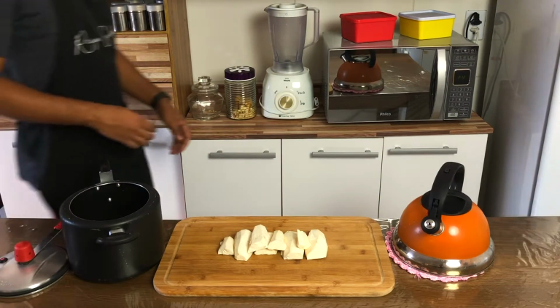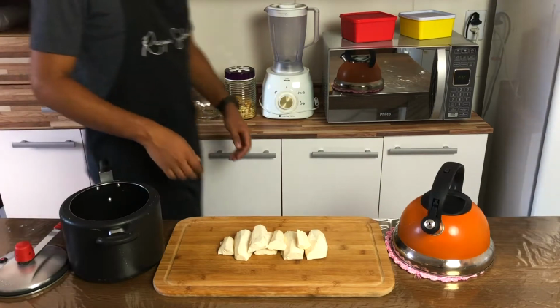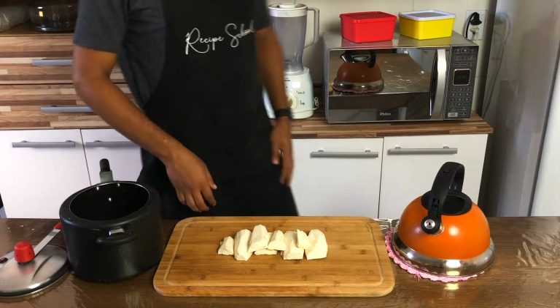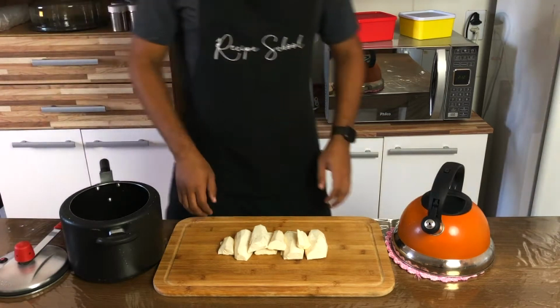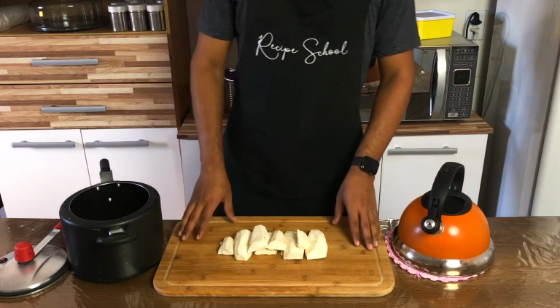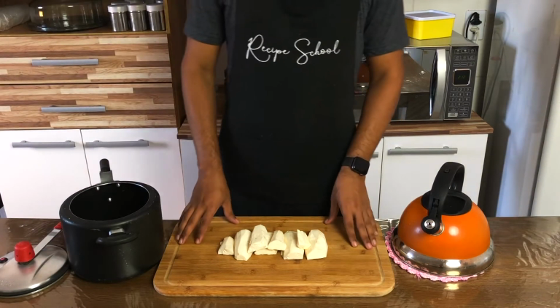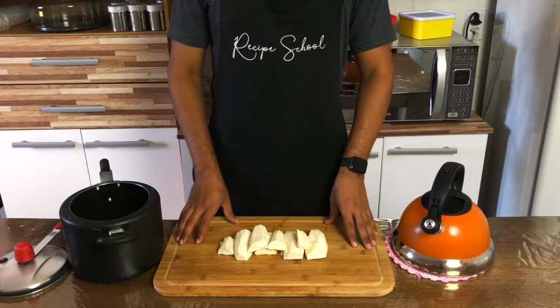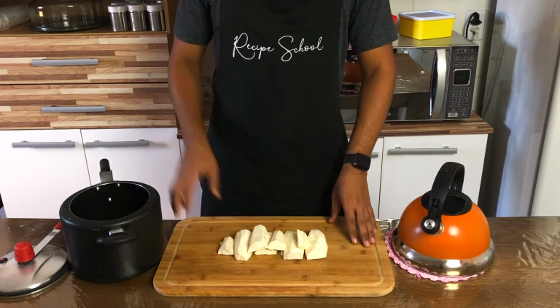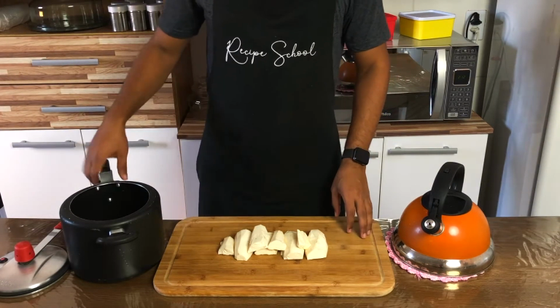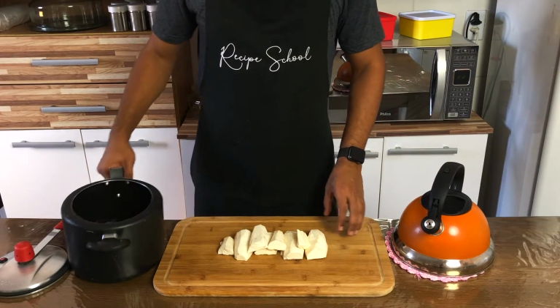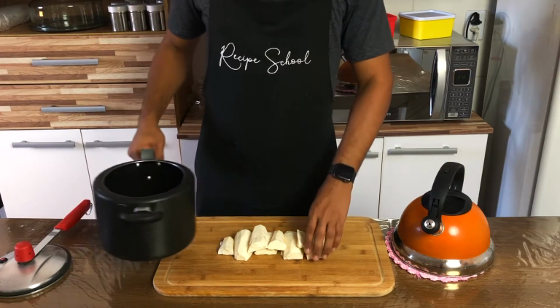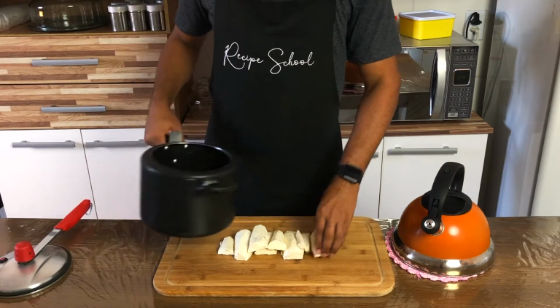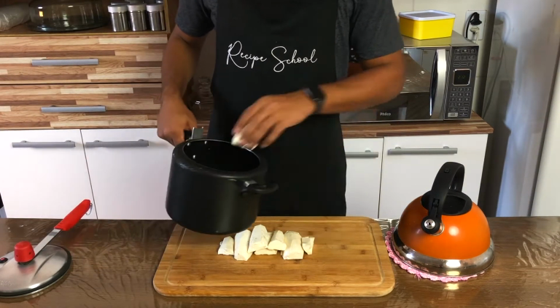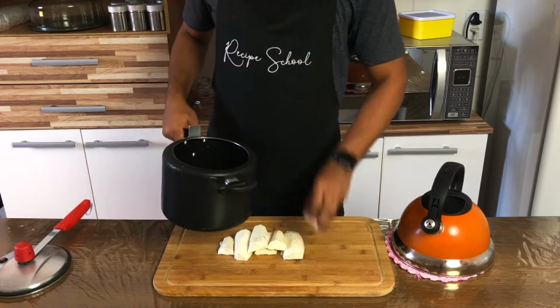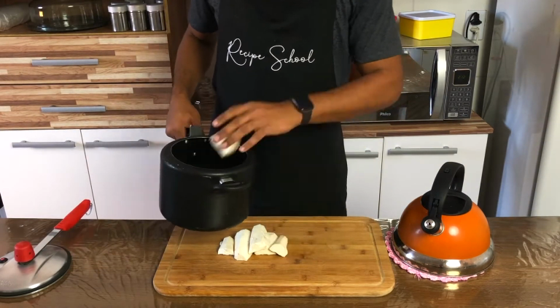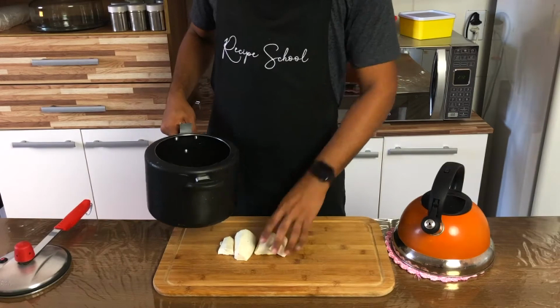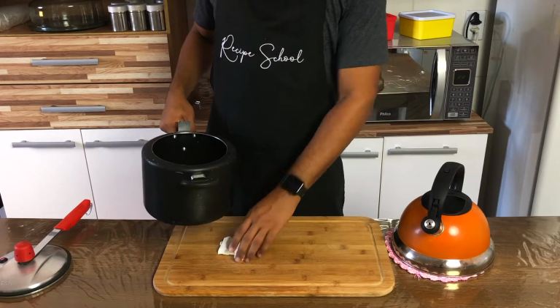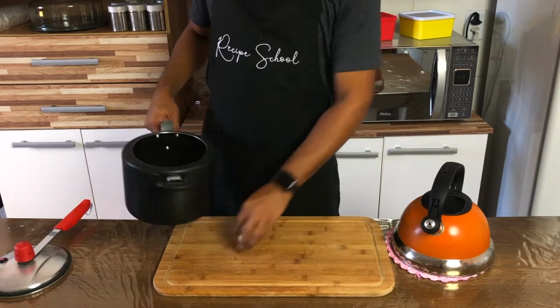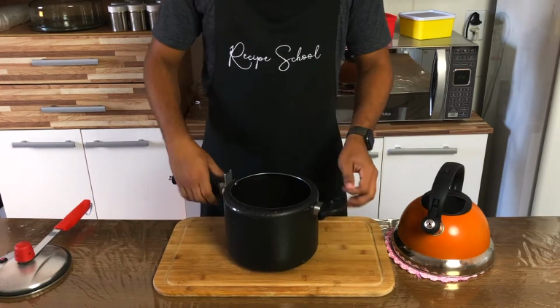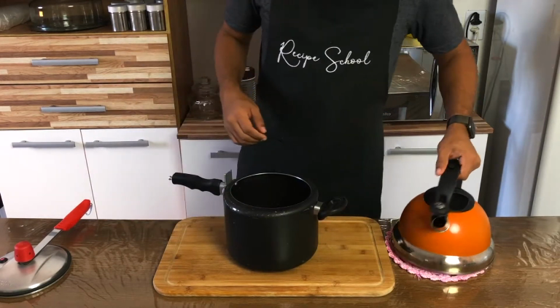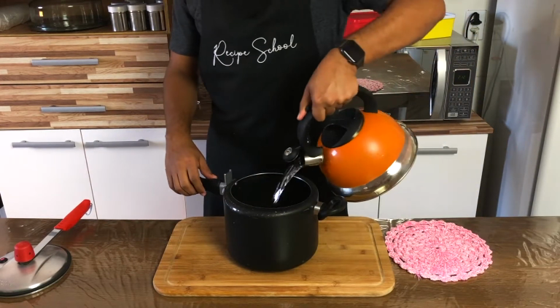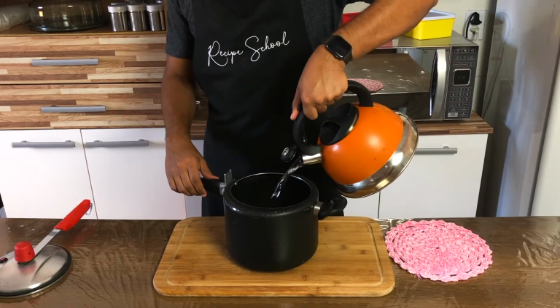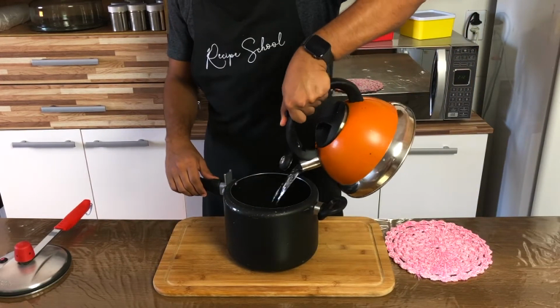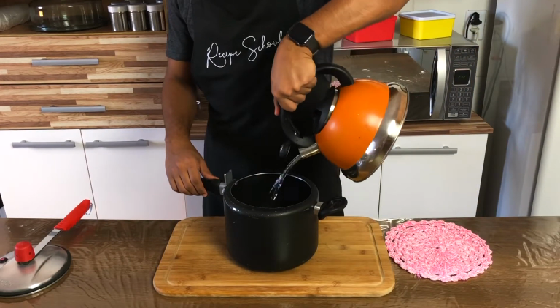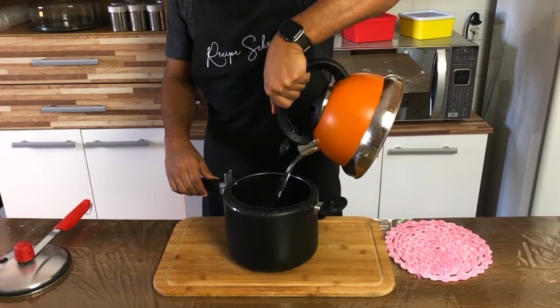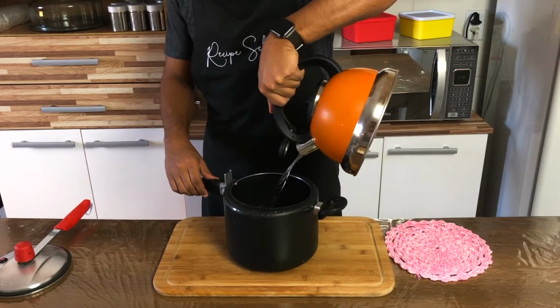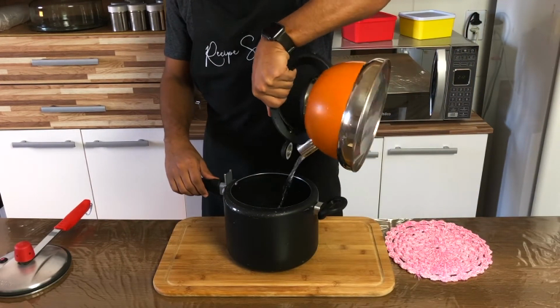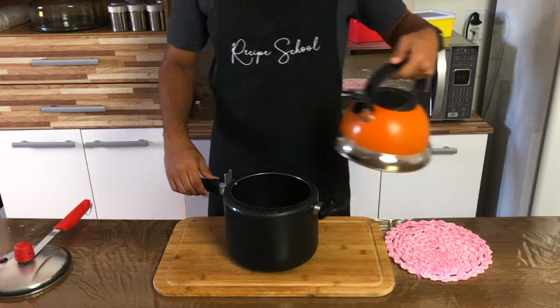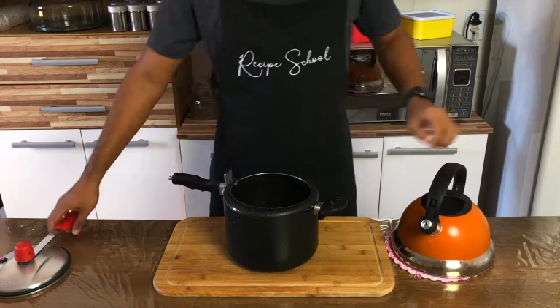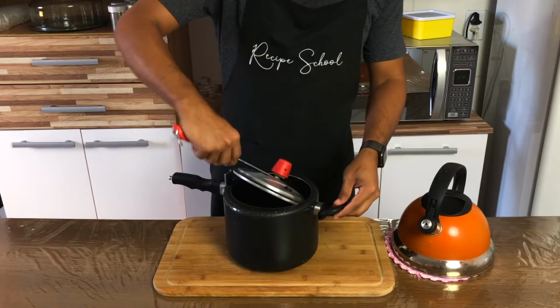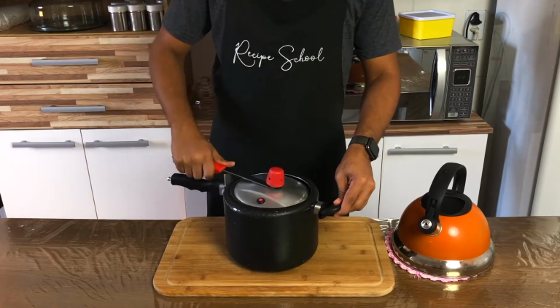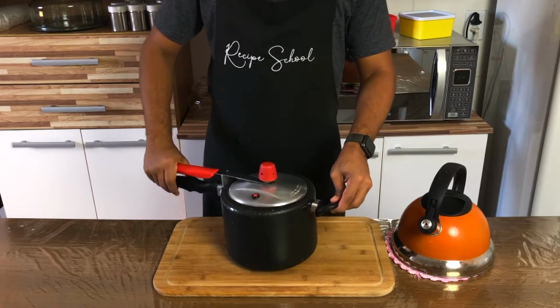Let's start with the yucca. Place the yucca in a pressure cooker pan, cover with water and cook for about 20 minutes.